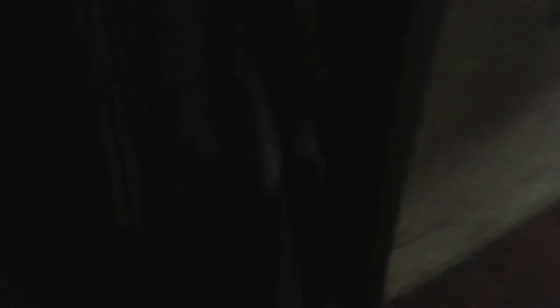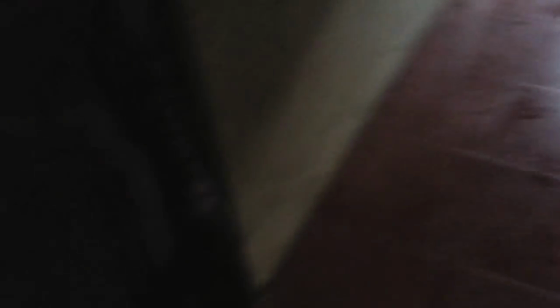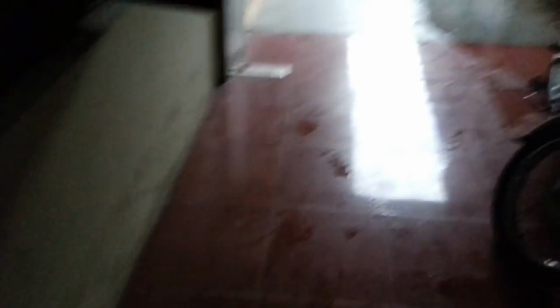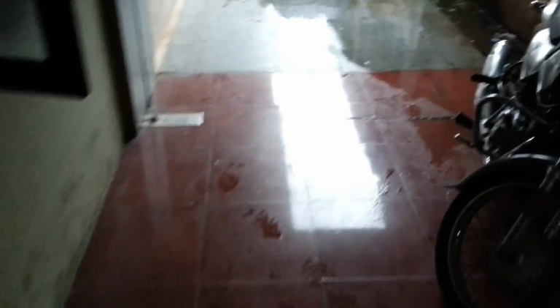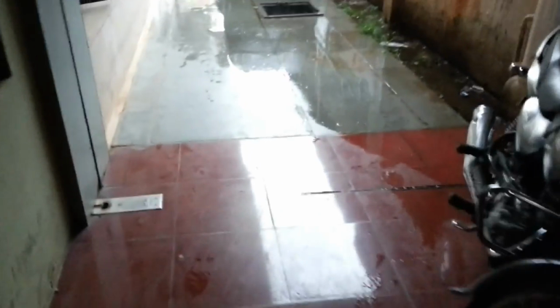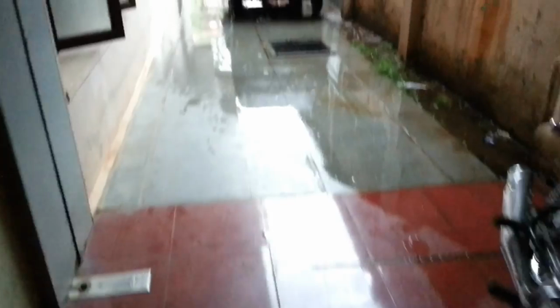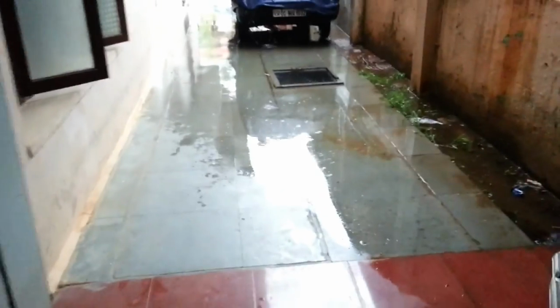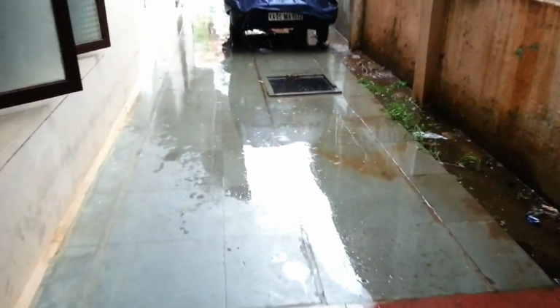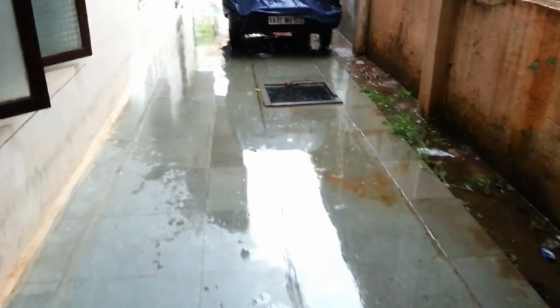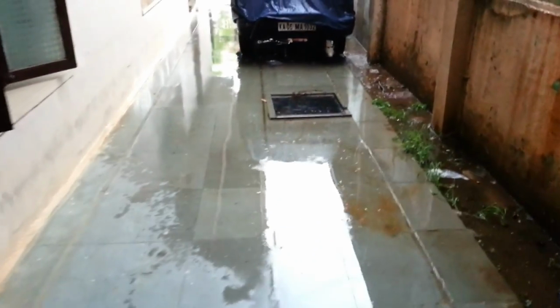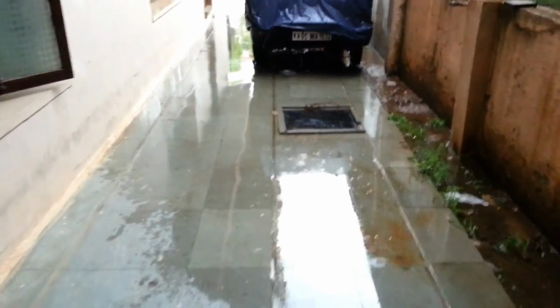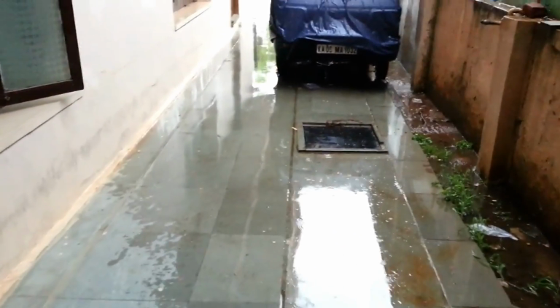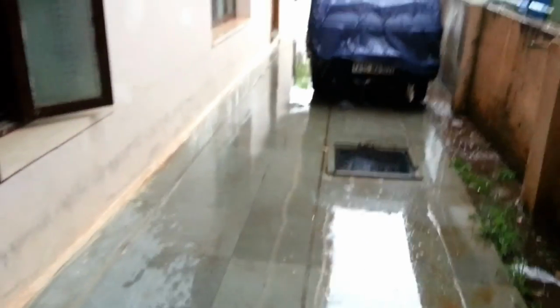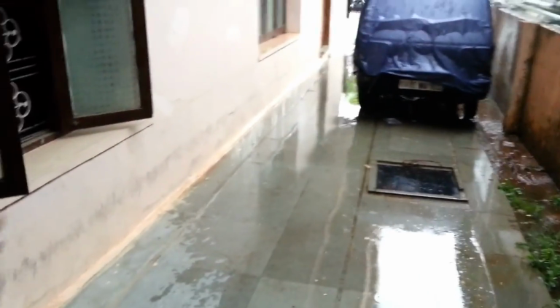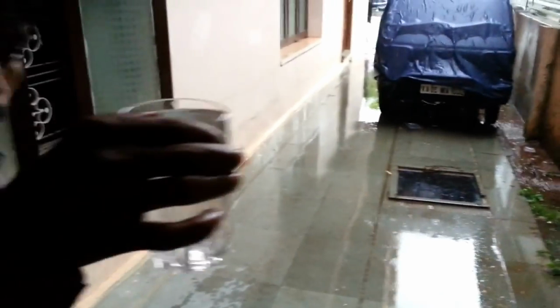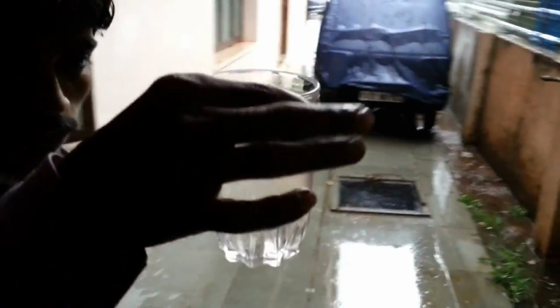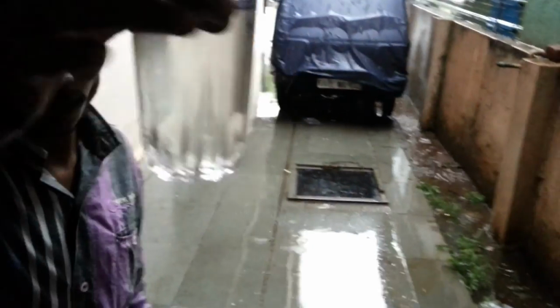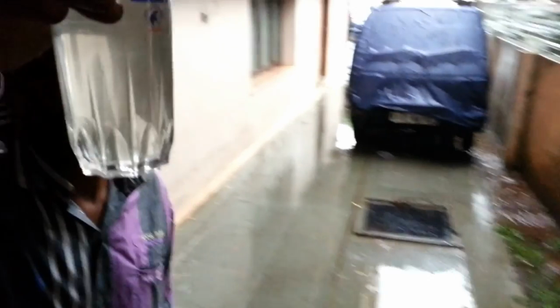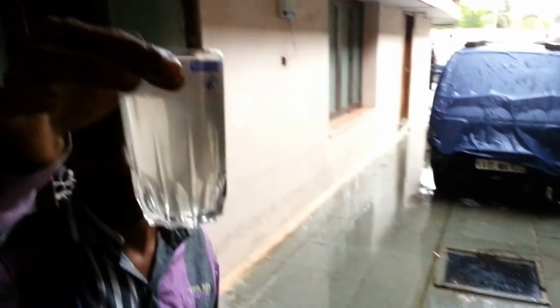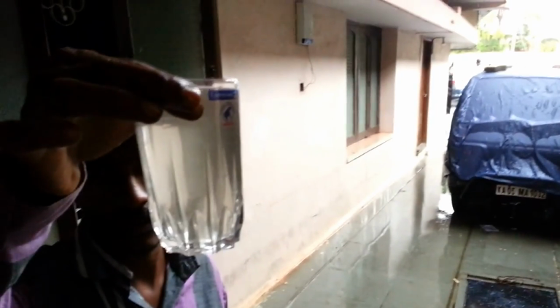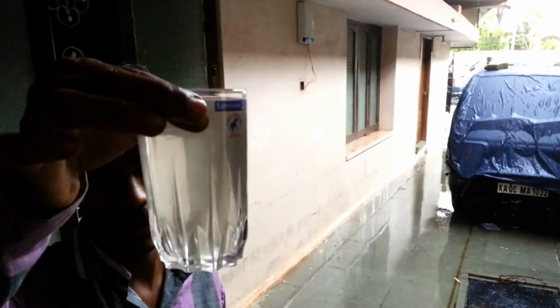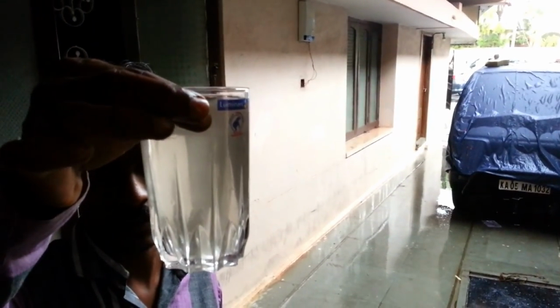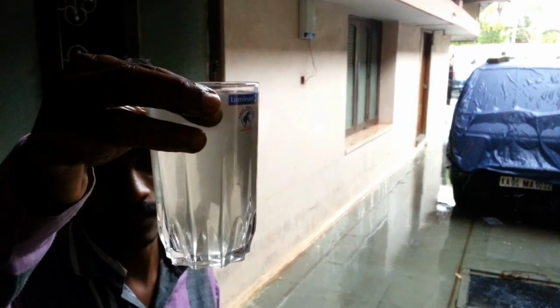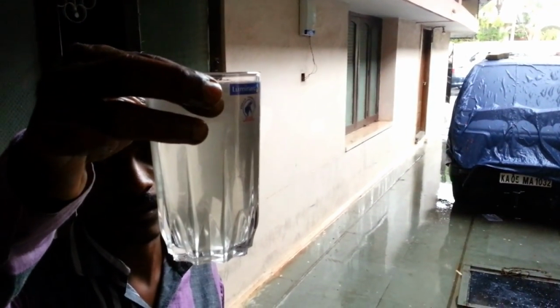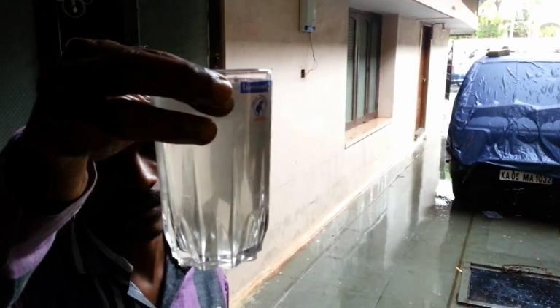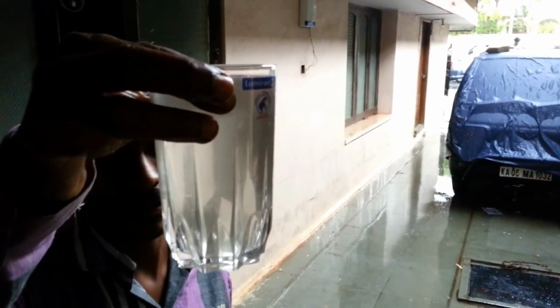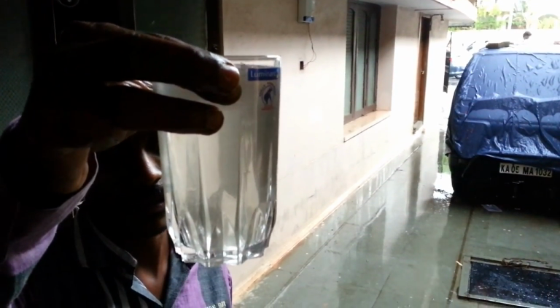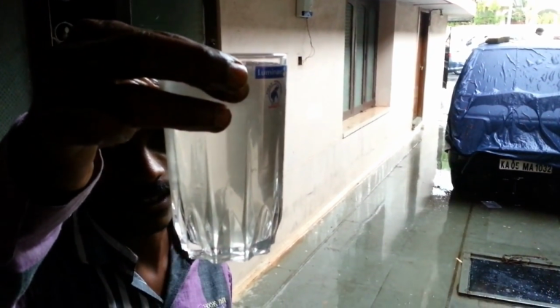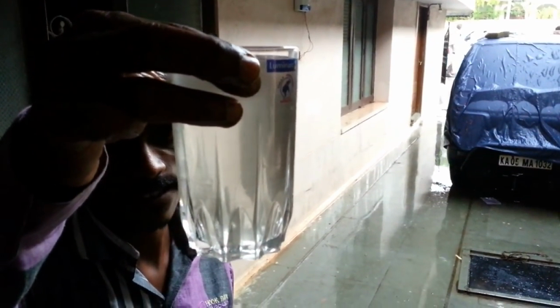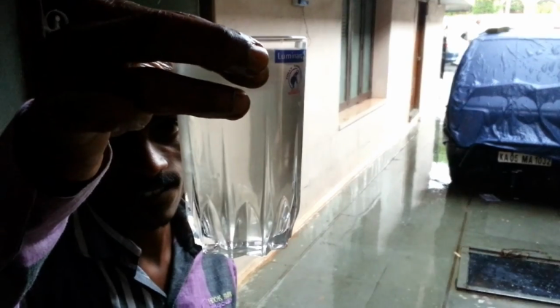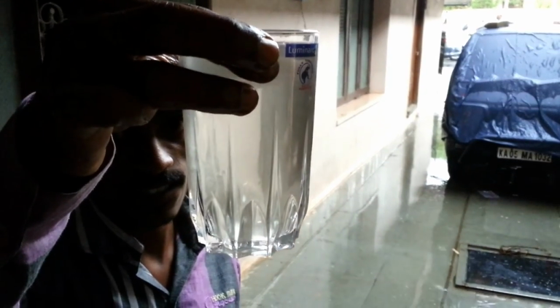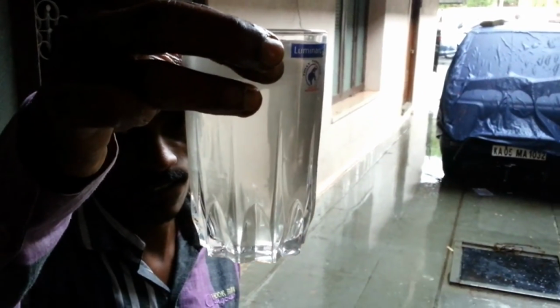So this lighting shows the quality of the pre-monsoon shower water. A little bit of suspended matter can be seen. But this is all going for recharge, so it shouldn't matter too much.